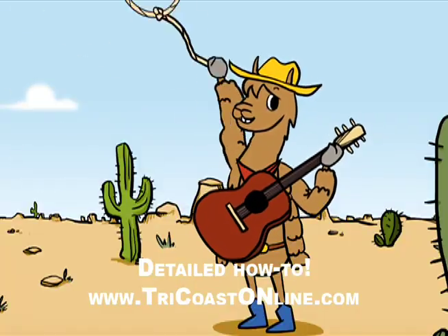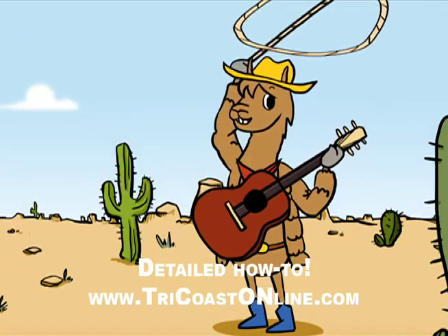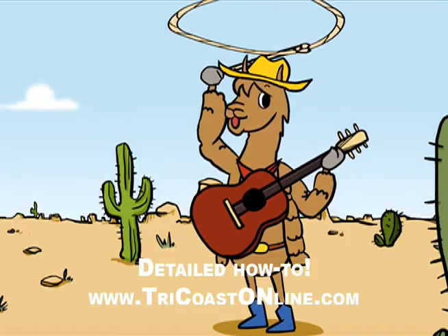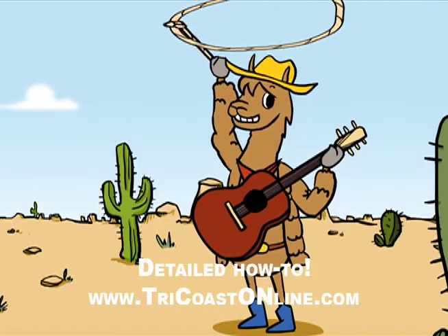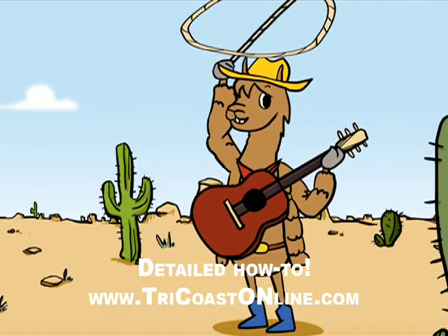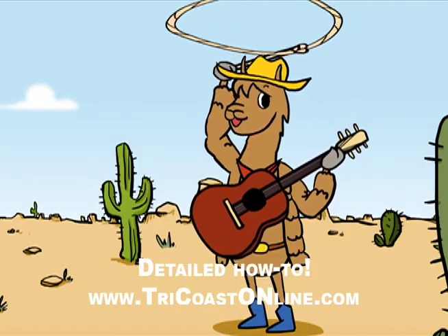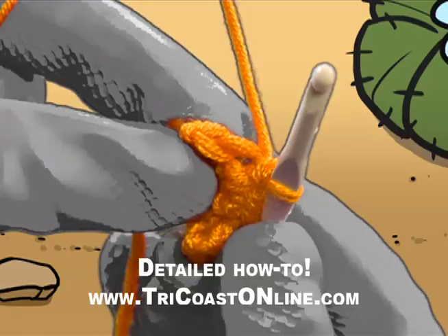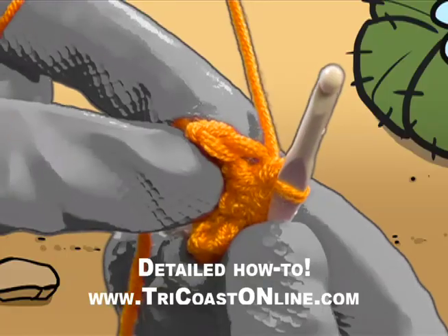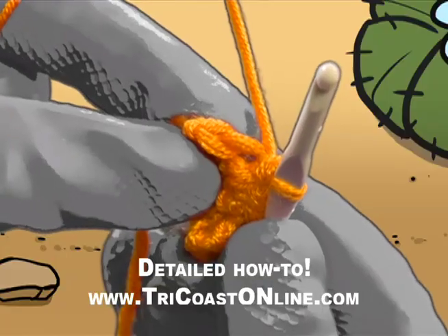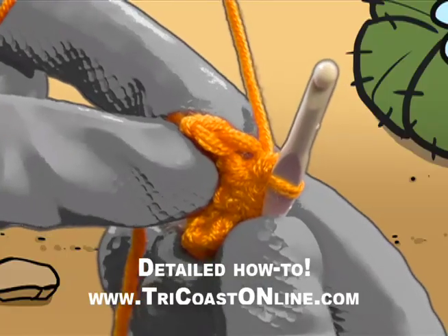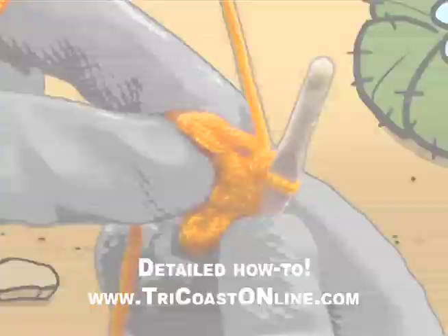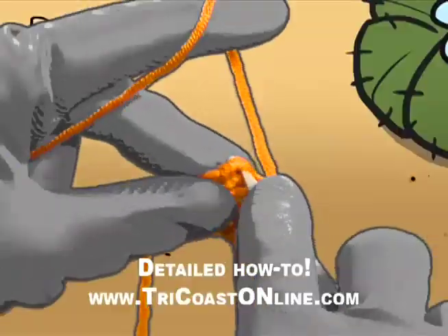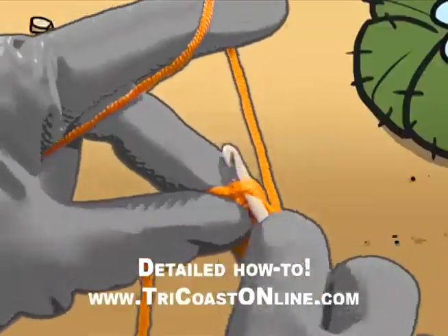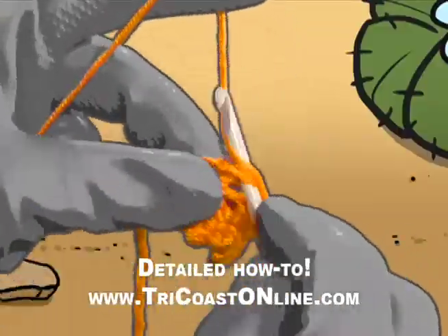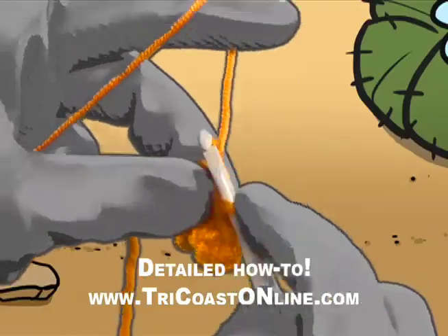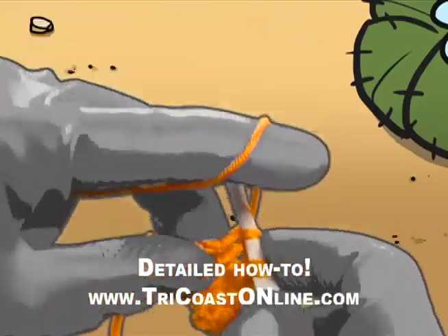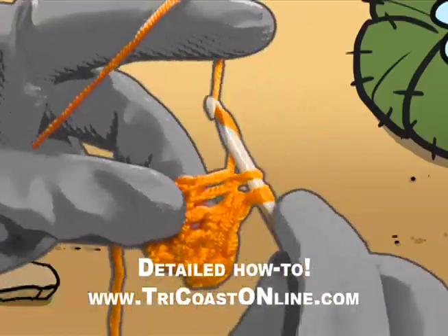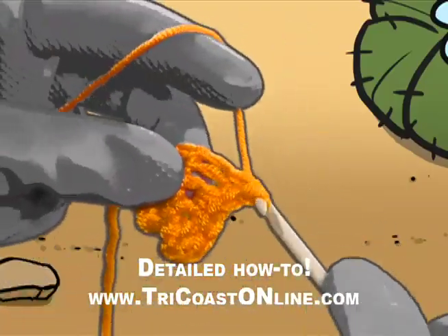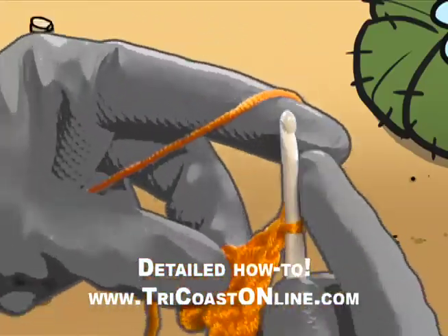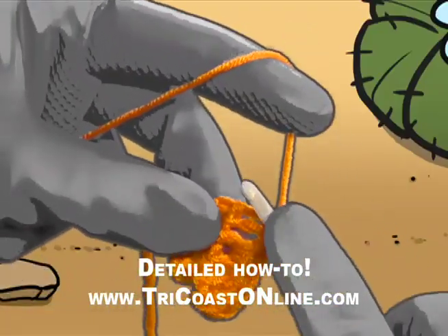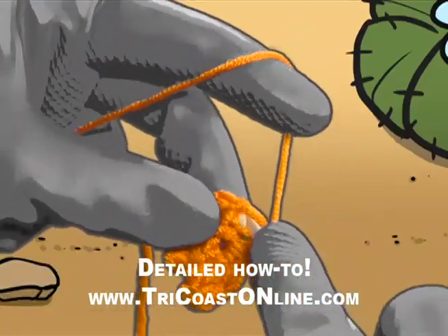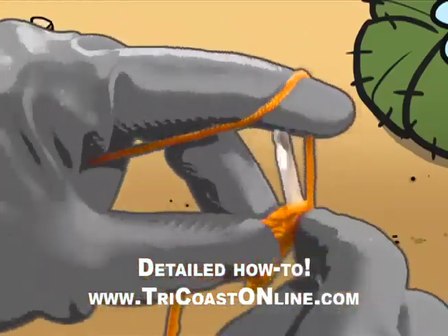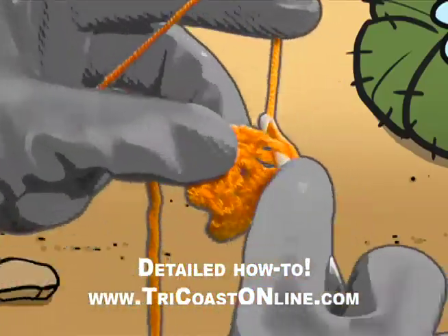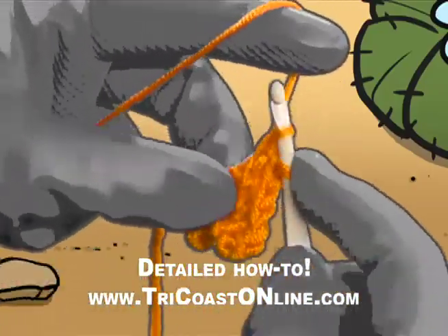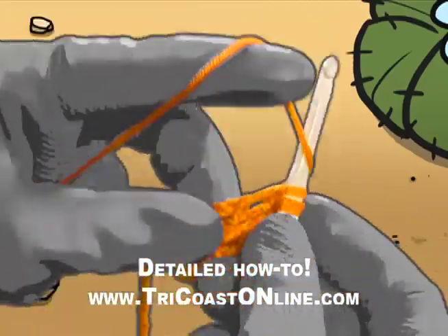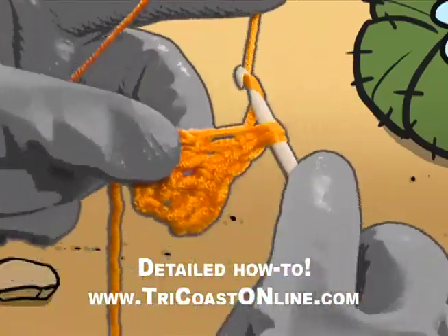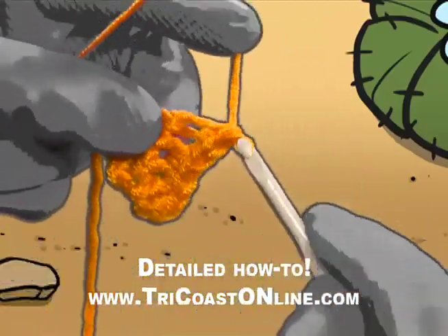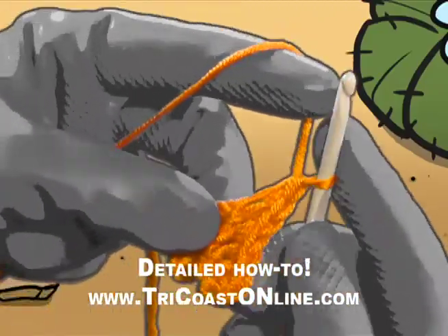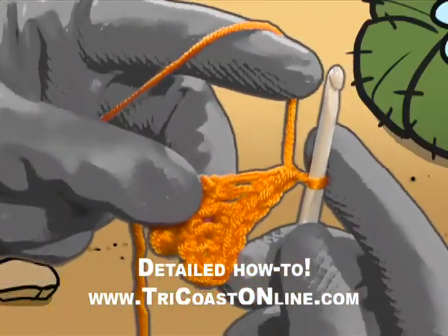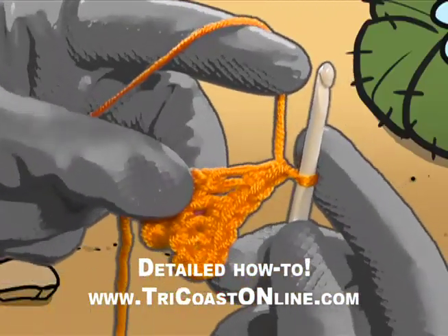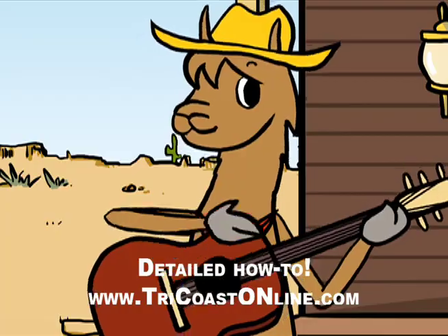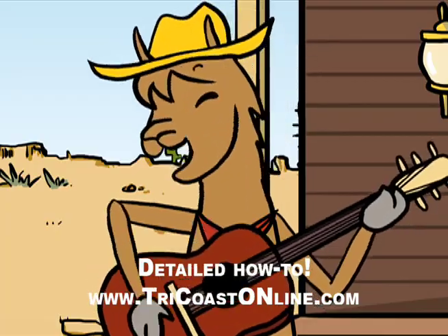Do not fear, the end is here. Take a look and poke that hook. Two single crochets put in that stitch. Another row done without a hitch! Yahoo!